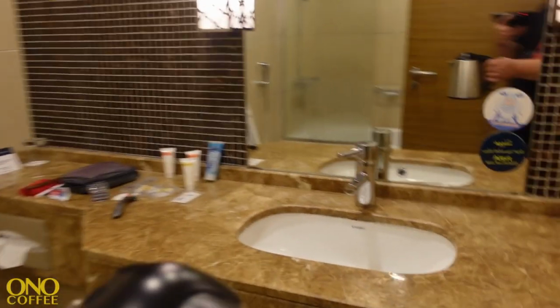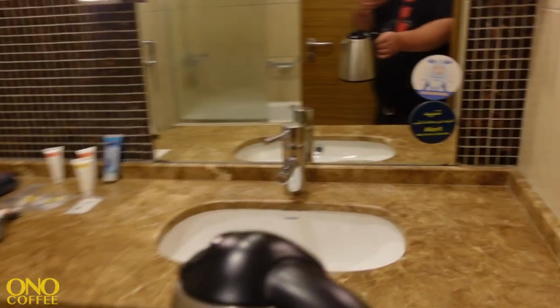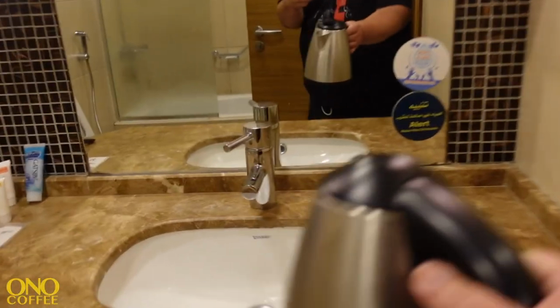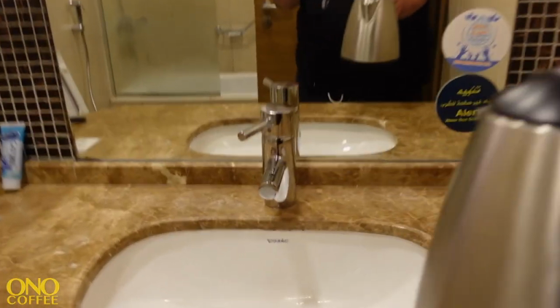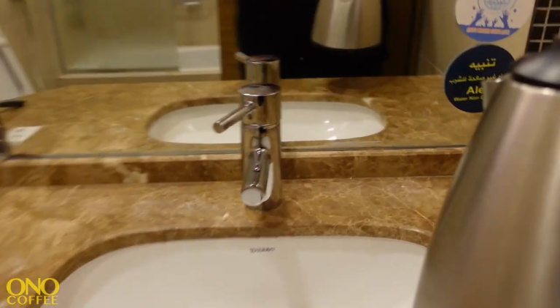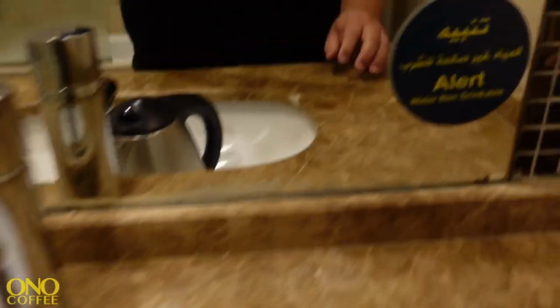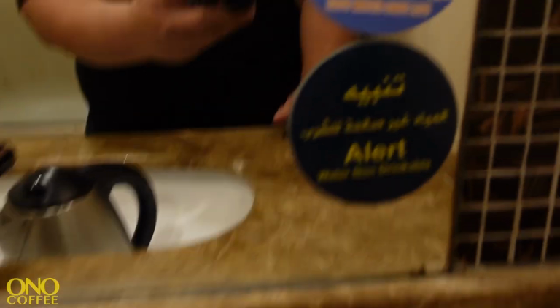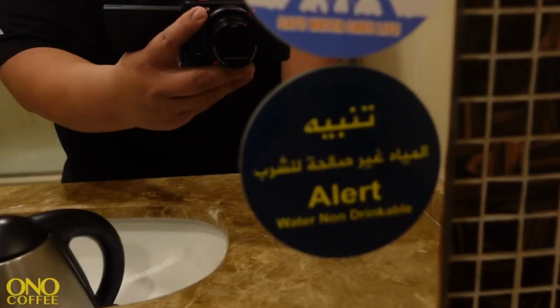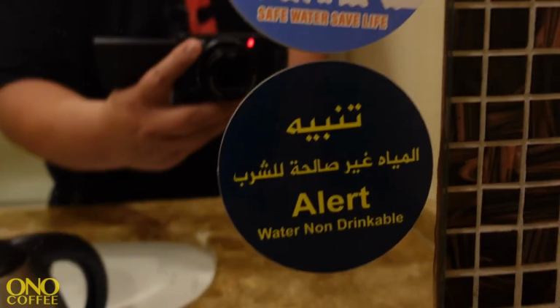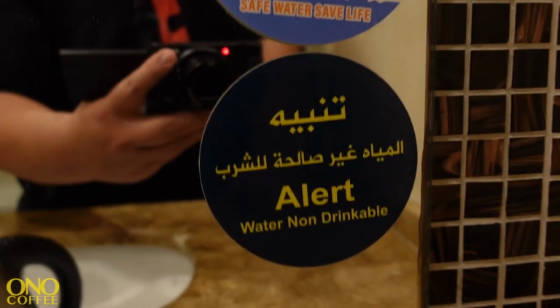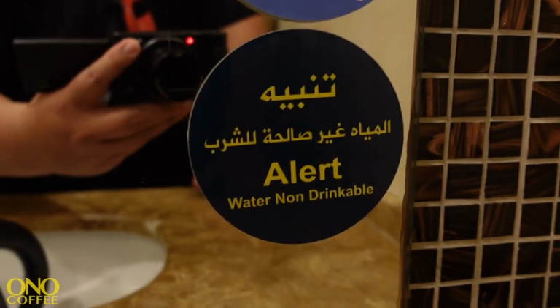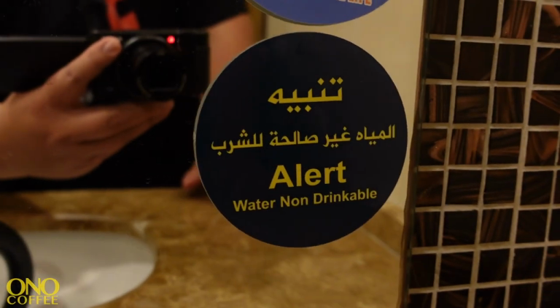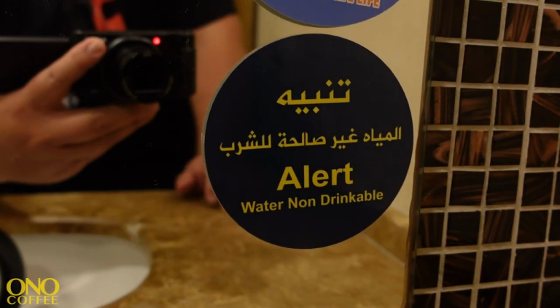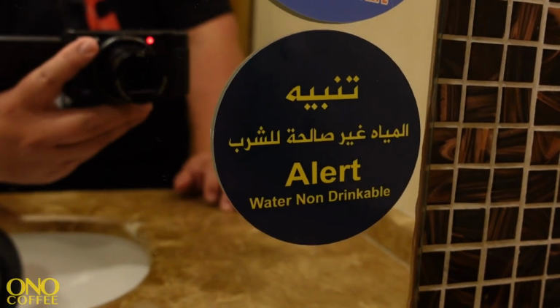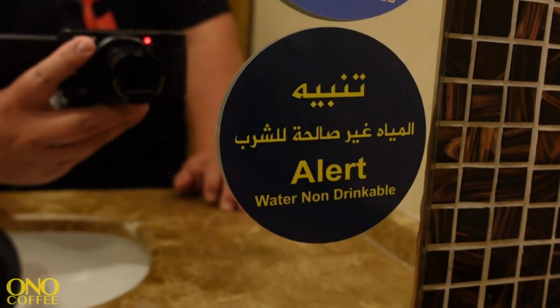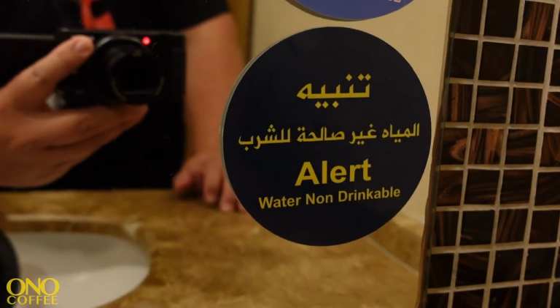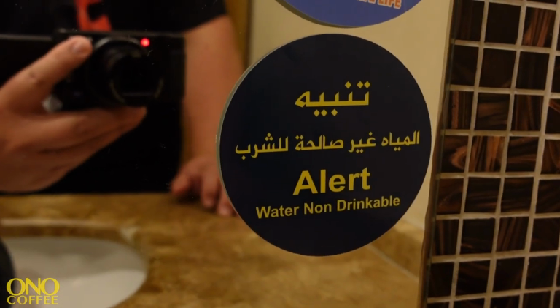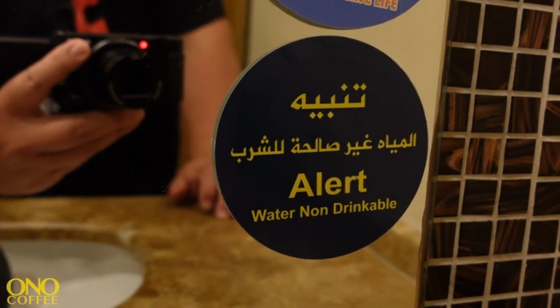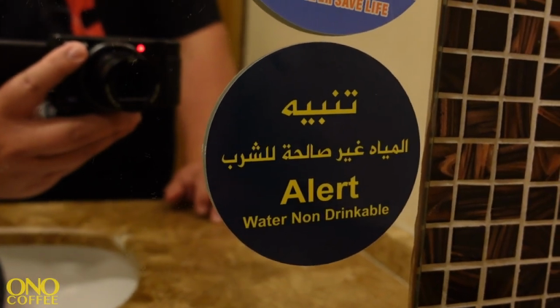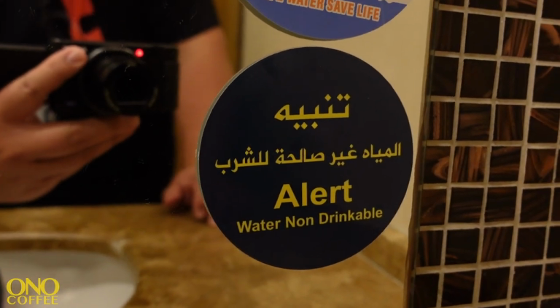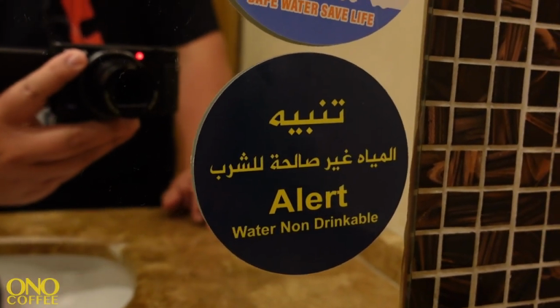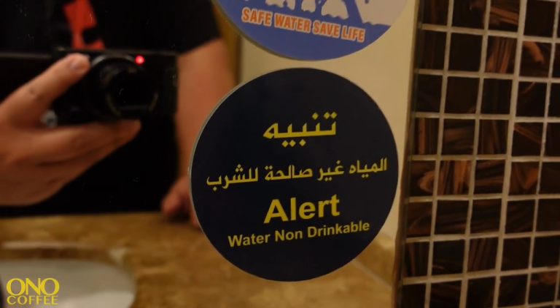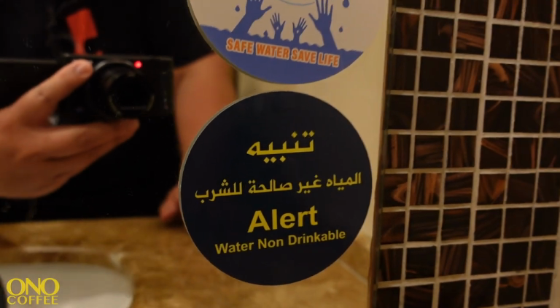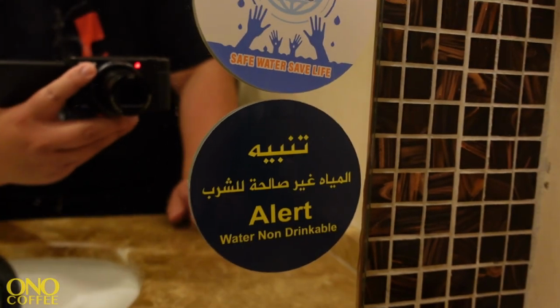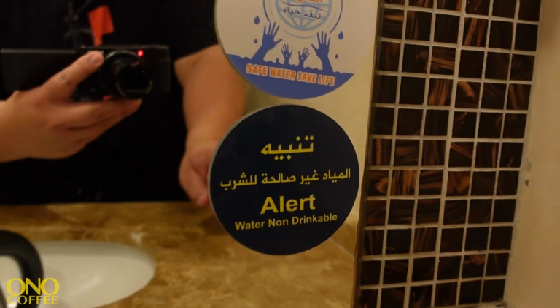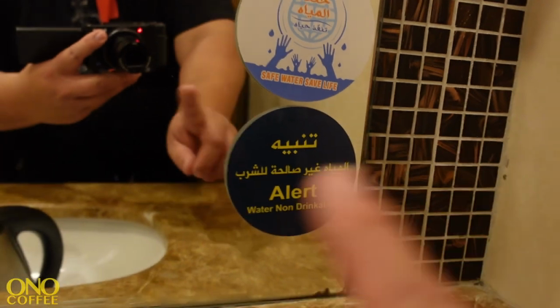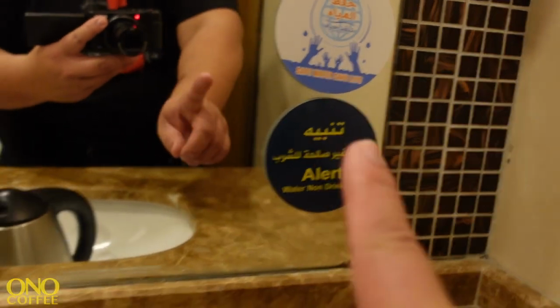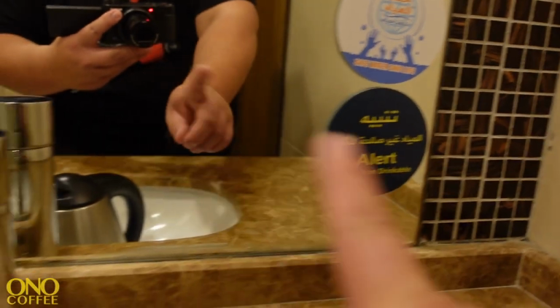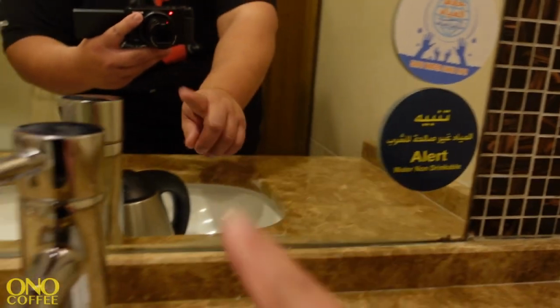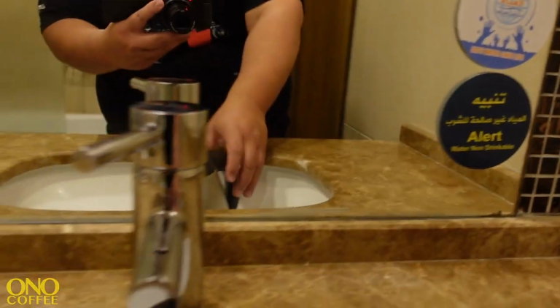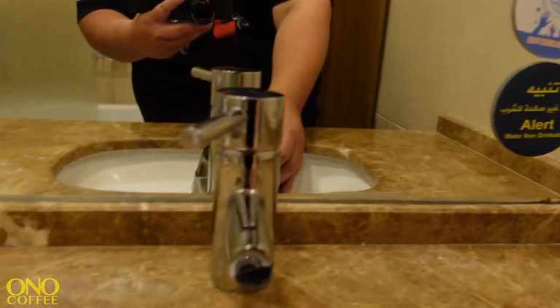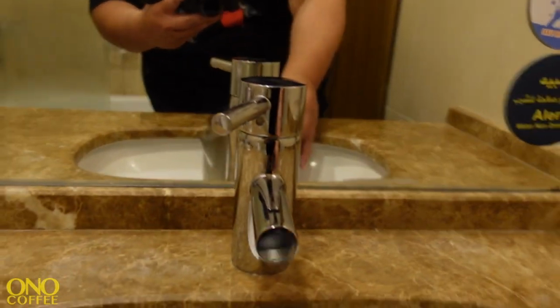Oh, we can't do that actually. If you notice, it says this water is not suitable for drinking — it's non-potable.